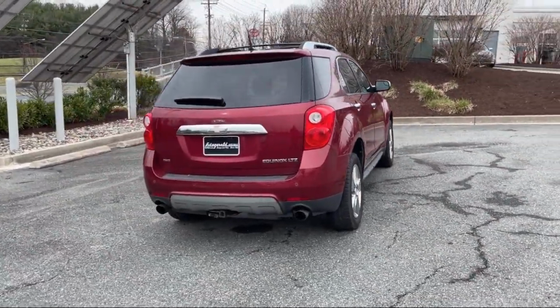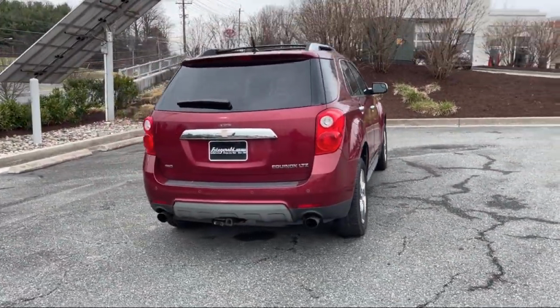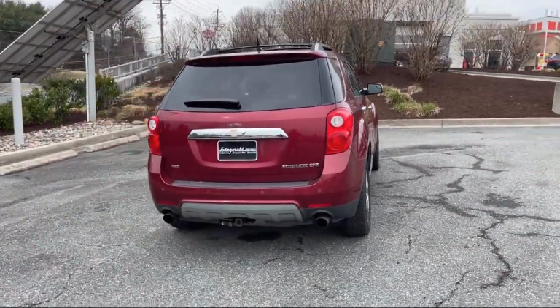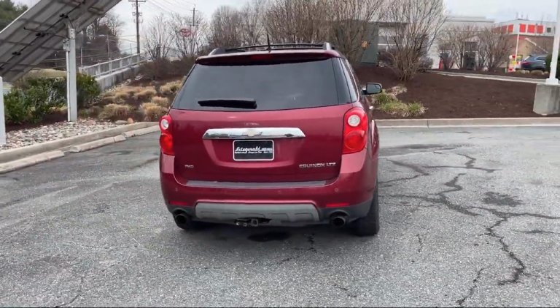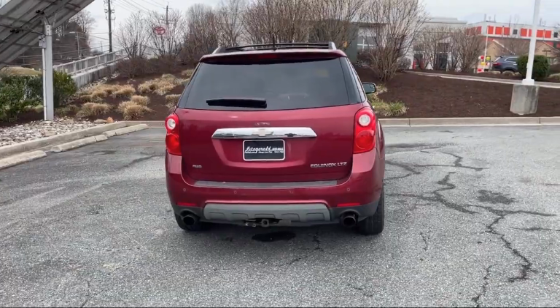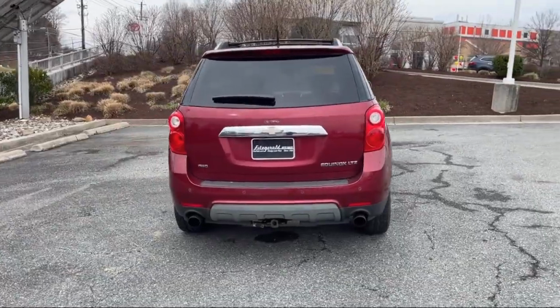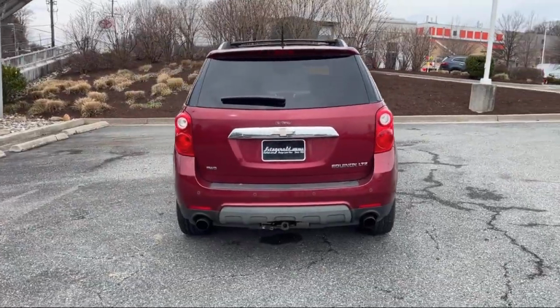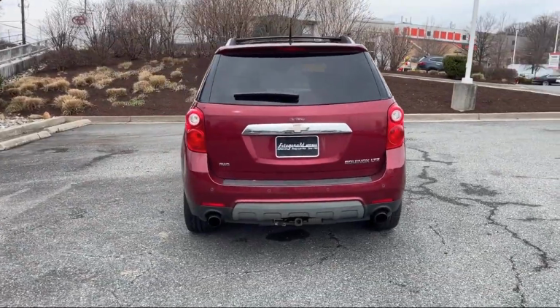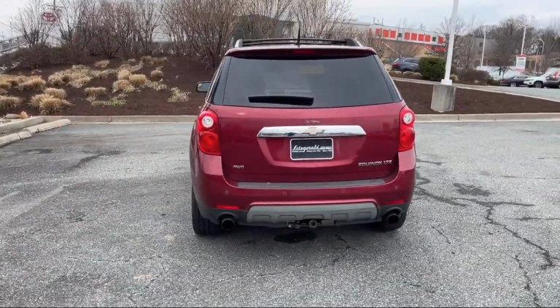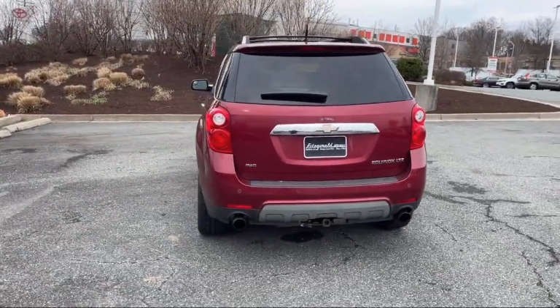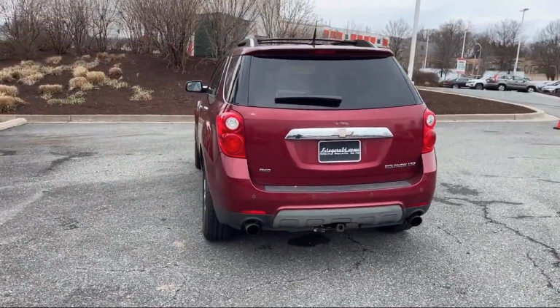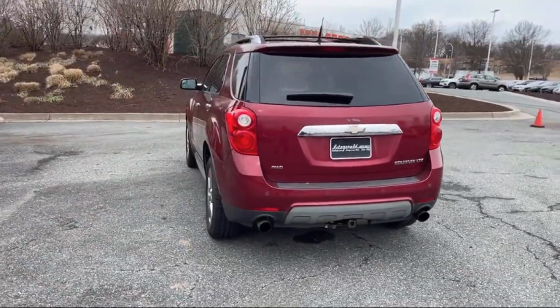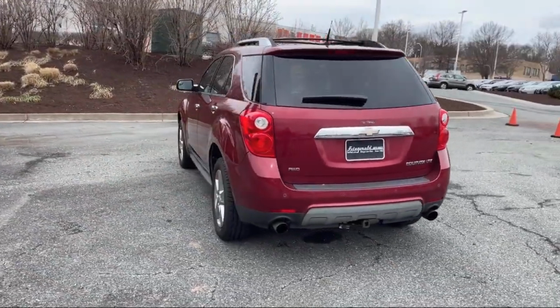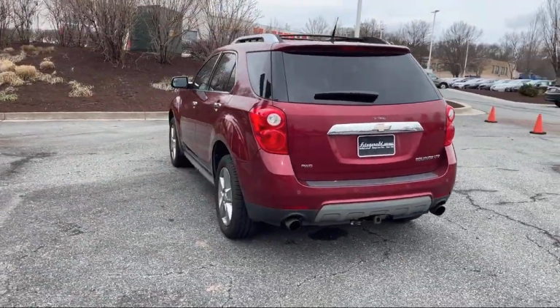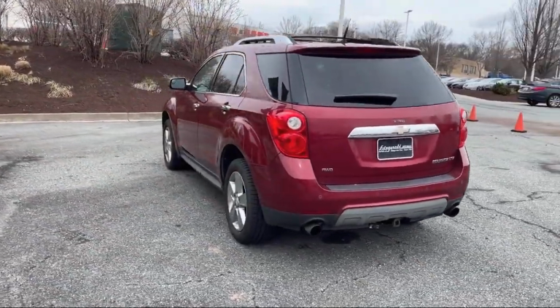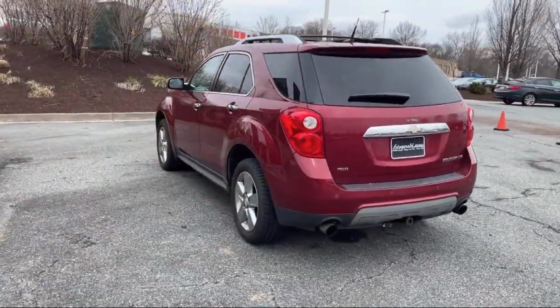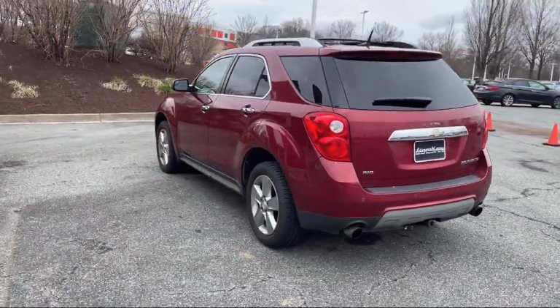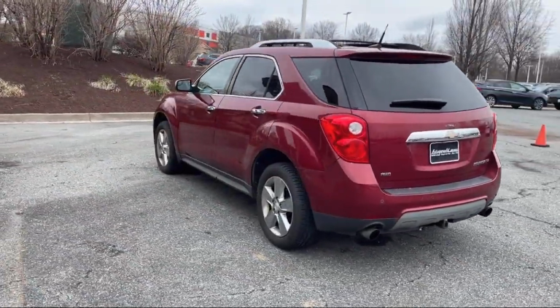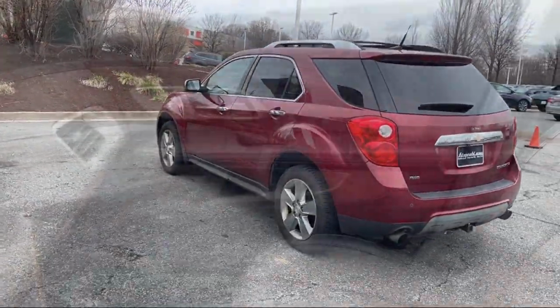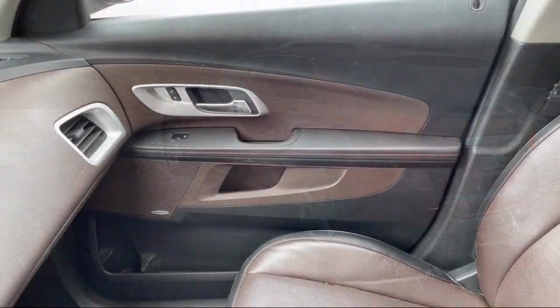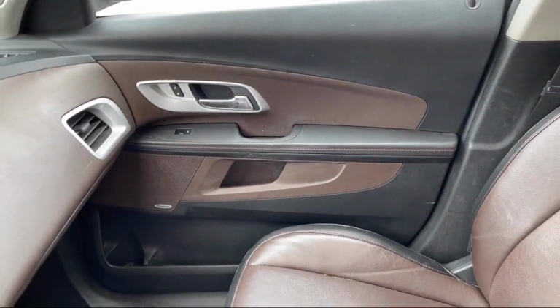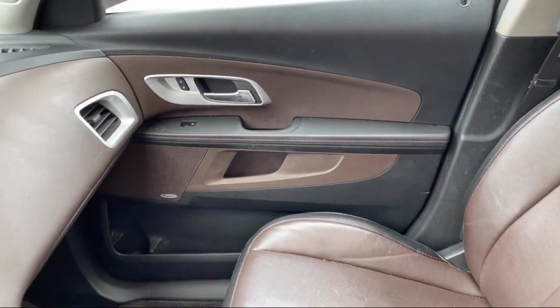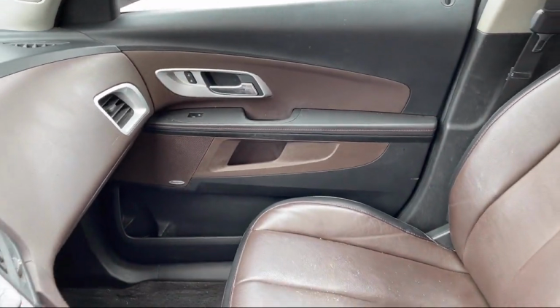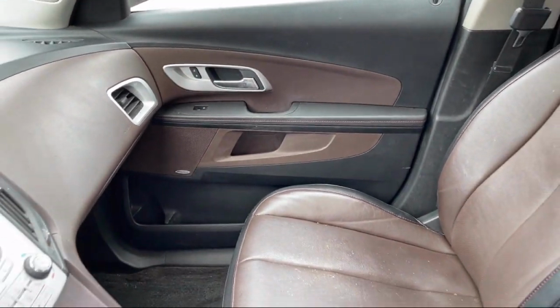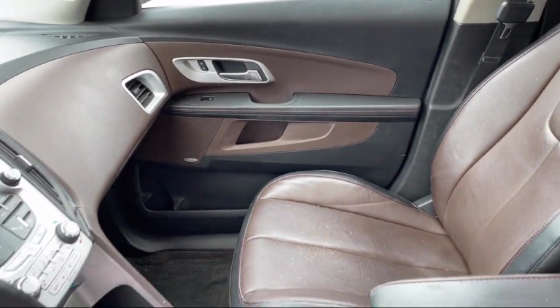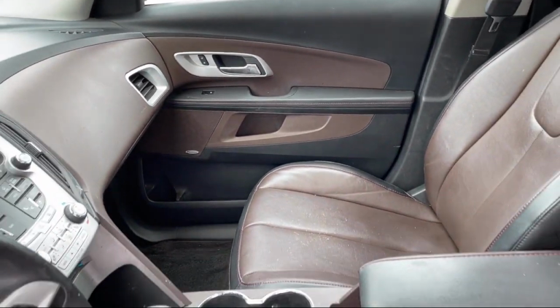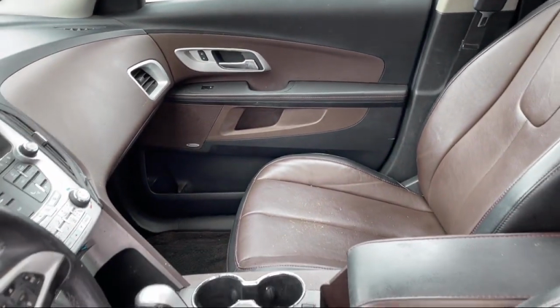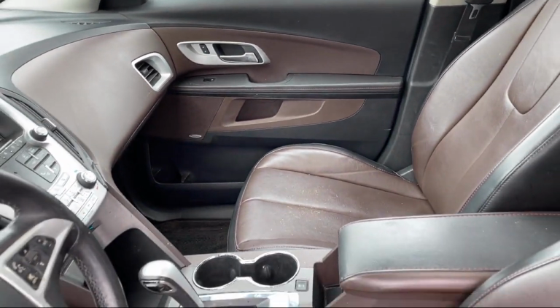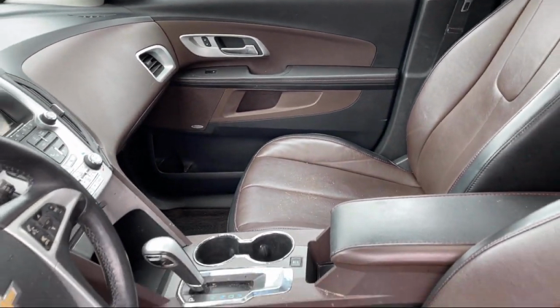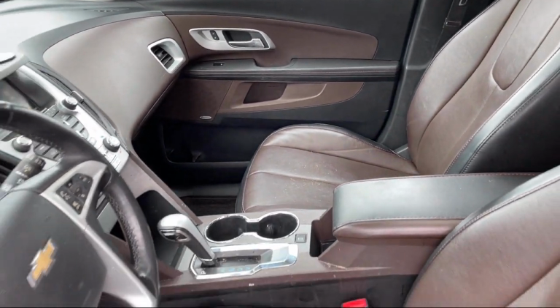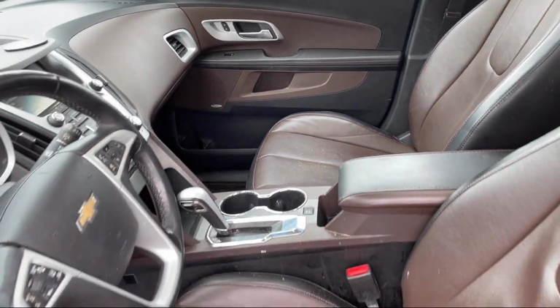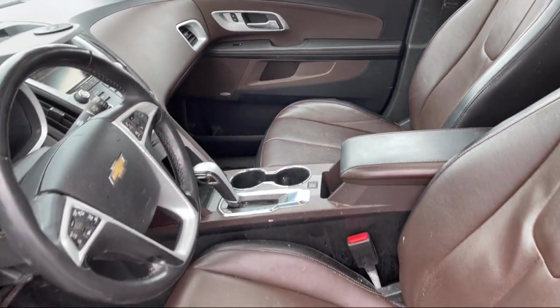Front Air Conditioning, Automatic Climate Control, Sirius XM Satellite Radio, Leather-Trimmed Steering Wheel, USB Auxiliary Audio Input, and much more!